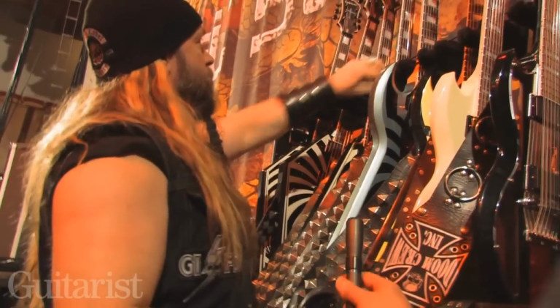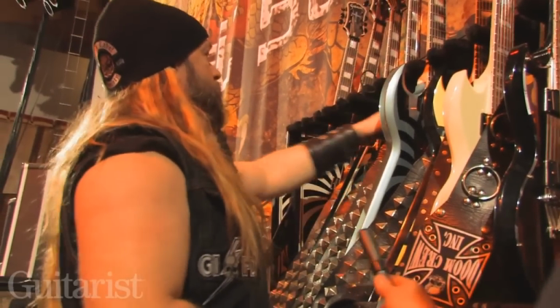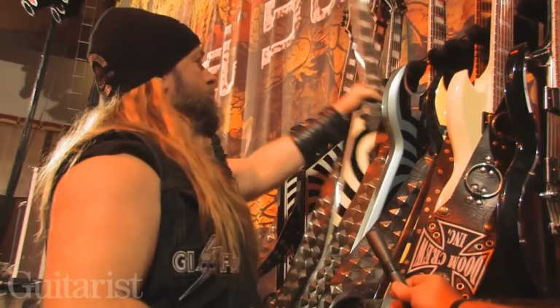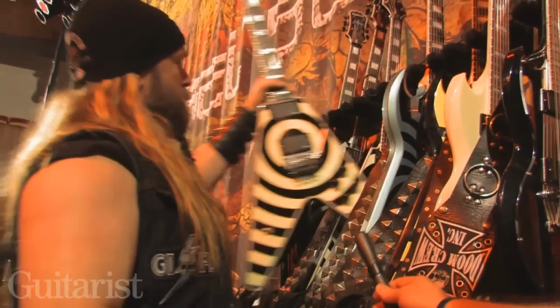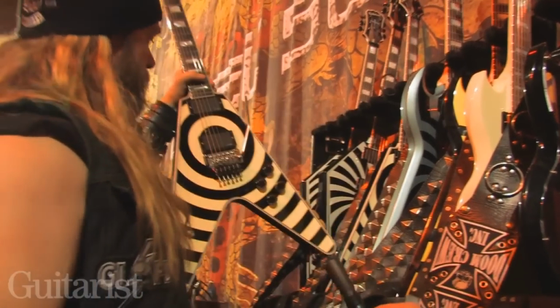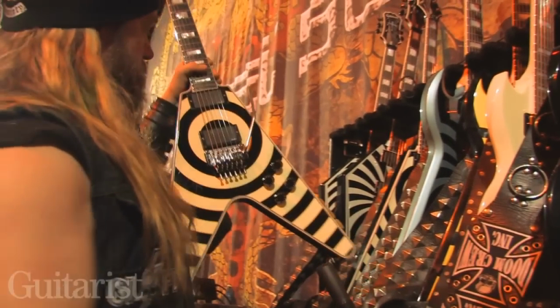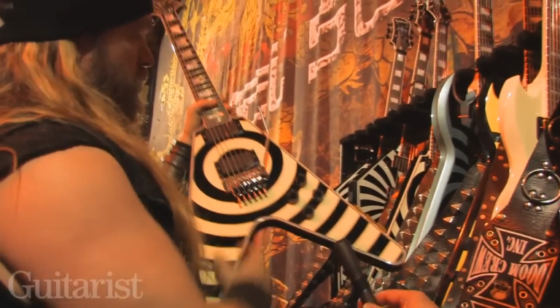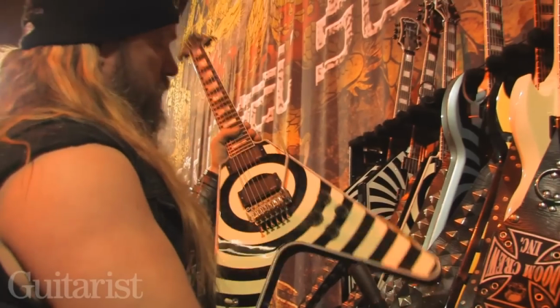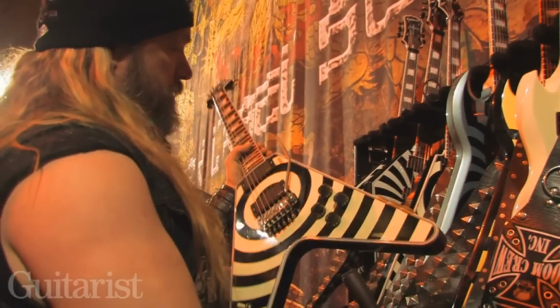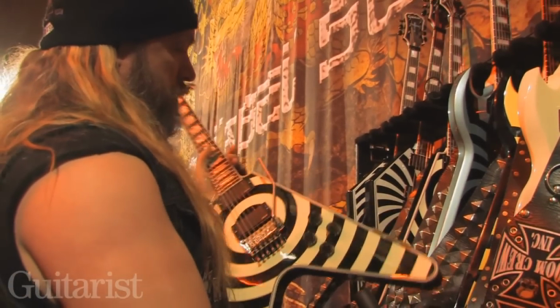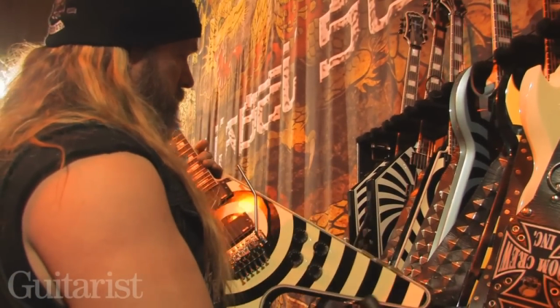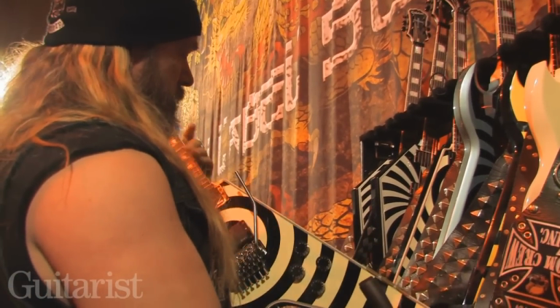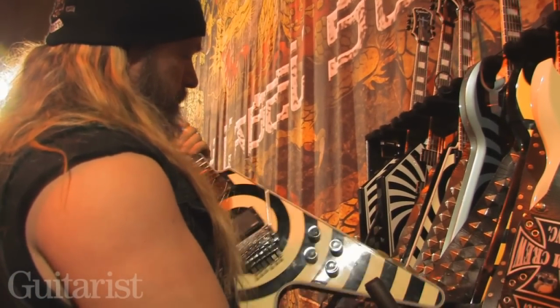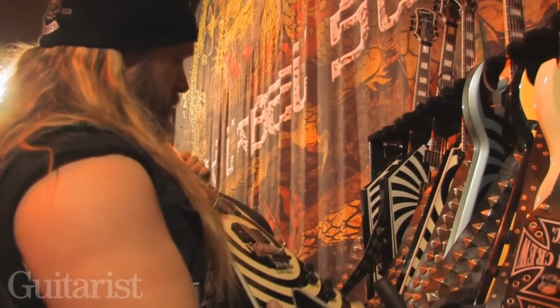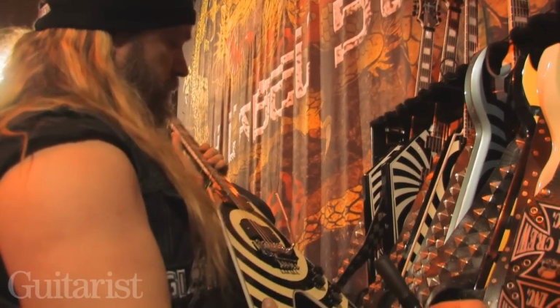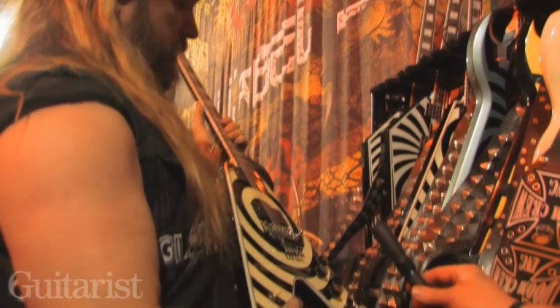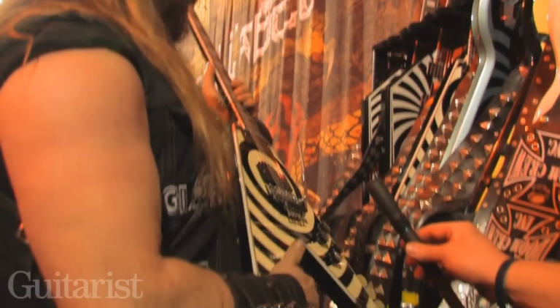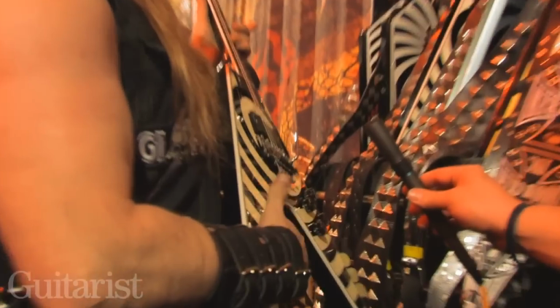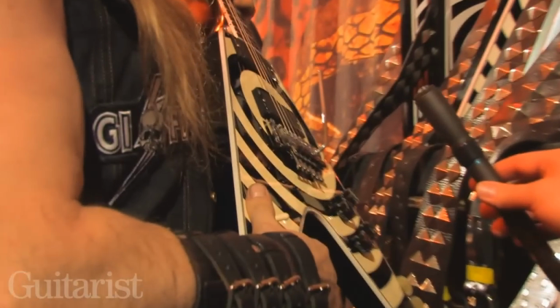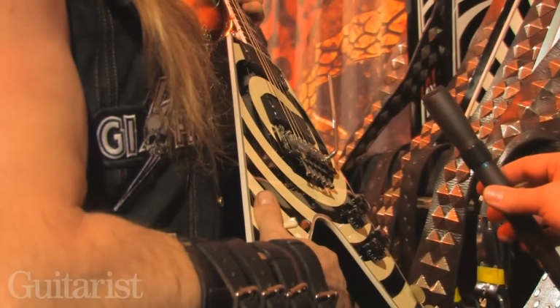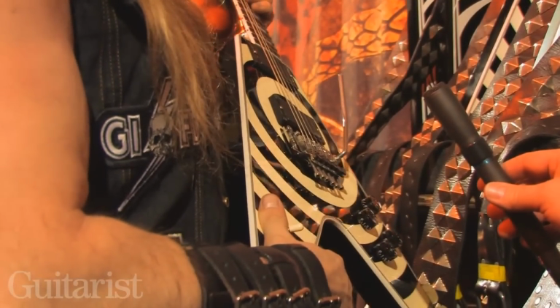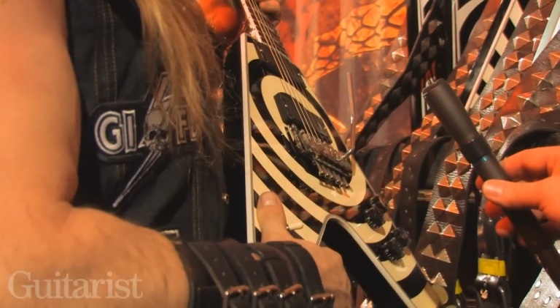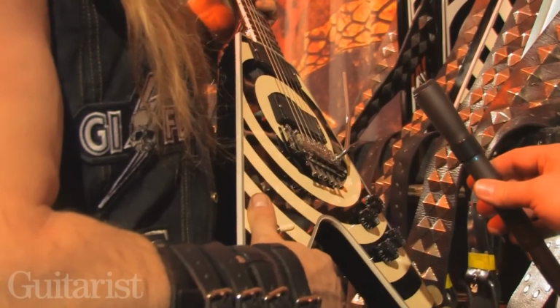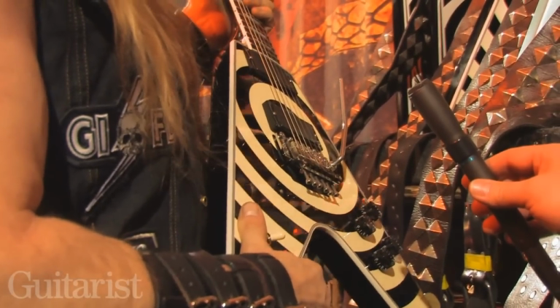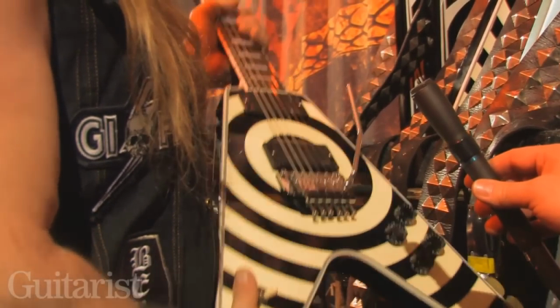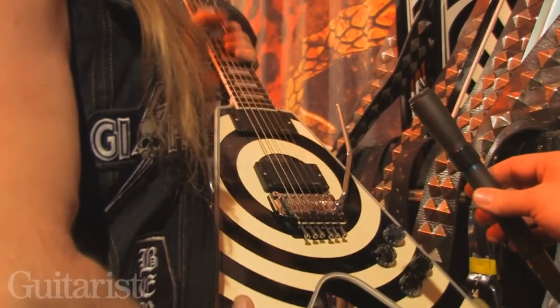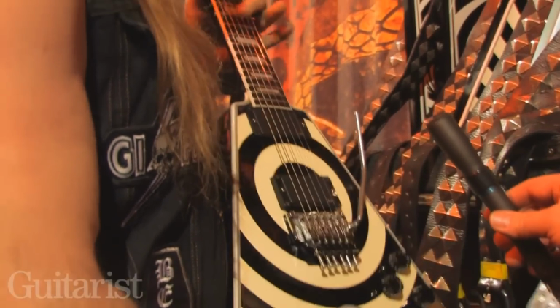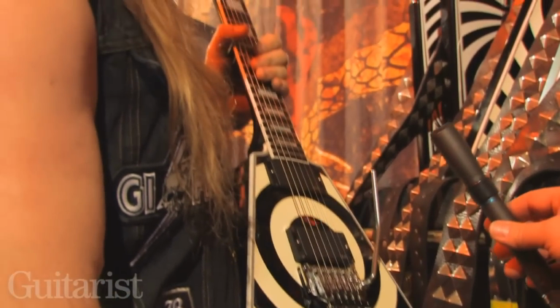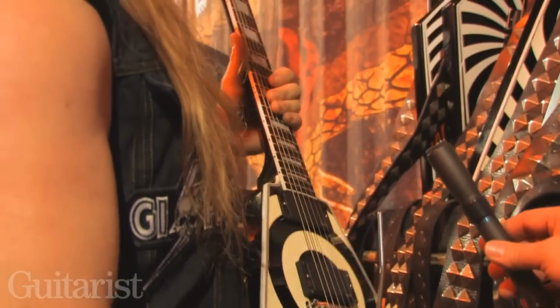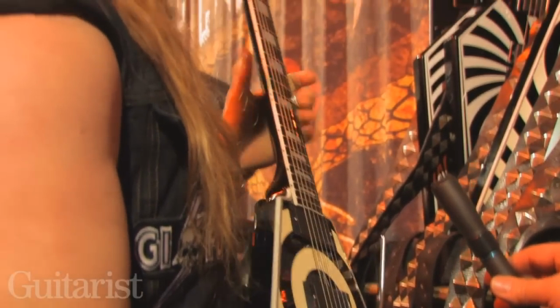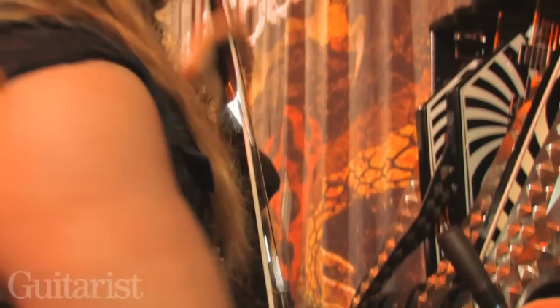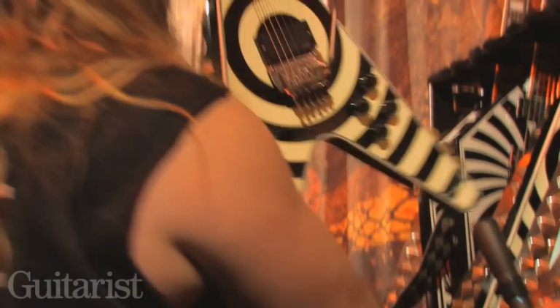My flying Vs — bringing these suckers out with the Floyd Rose. Basically a Gibson Flying V Custom, ebony fretboard, maple neck.